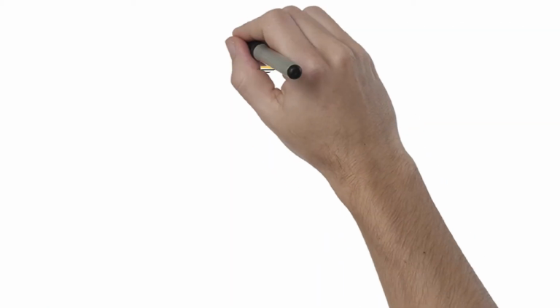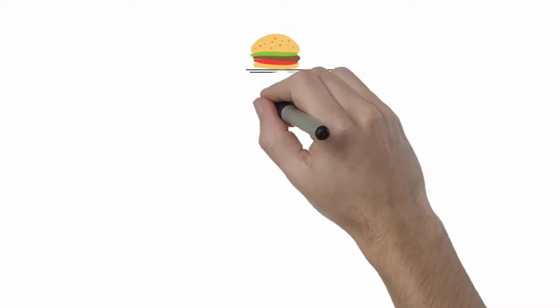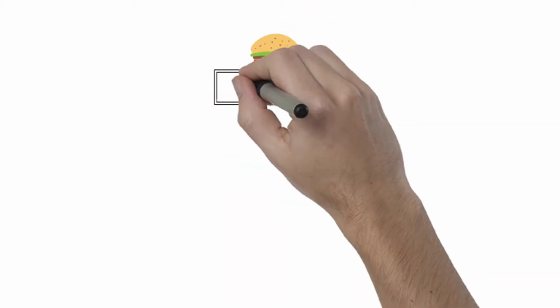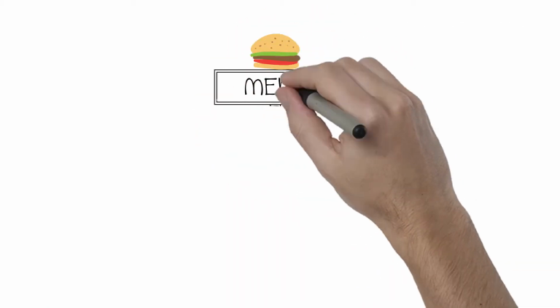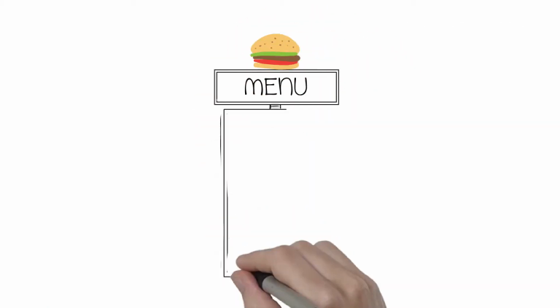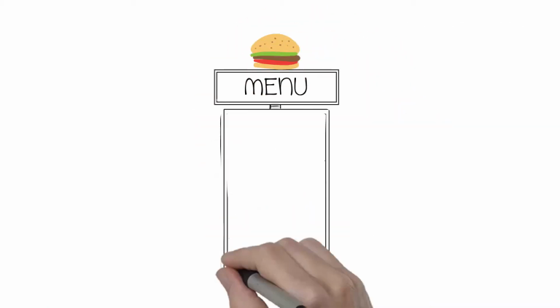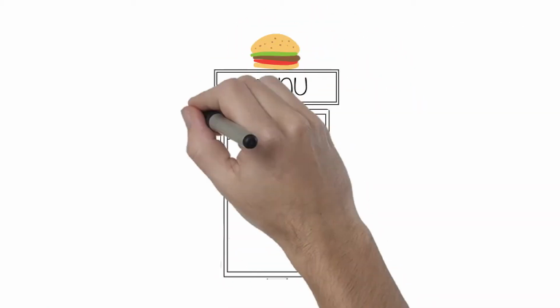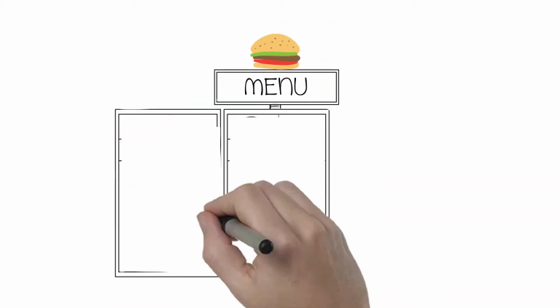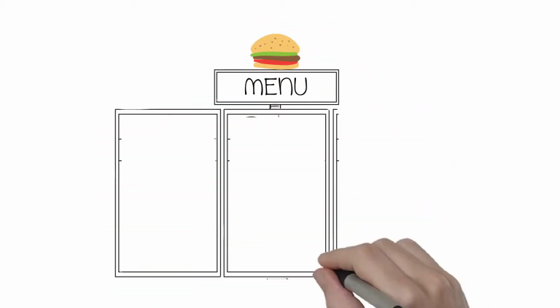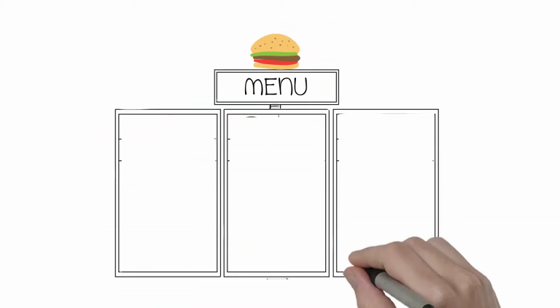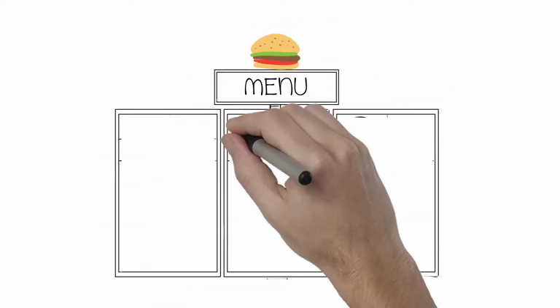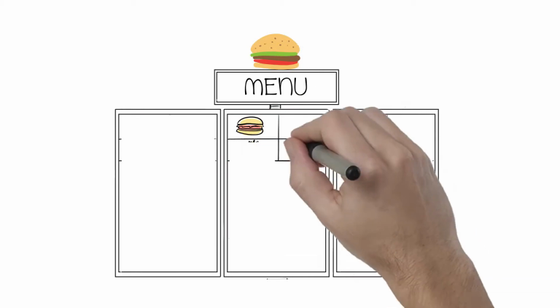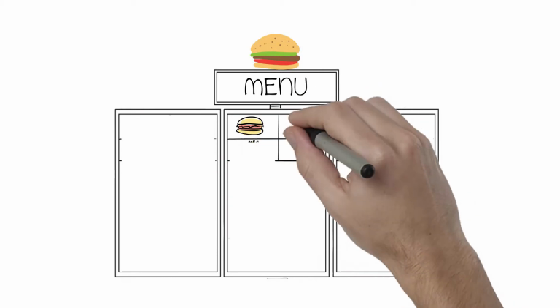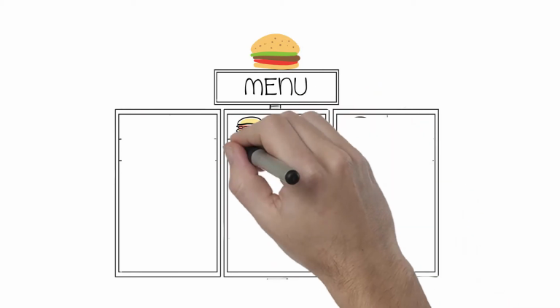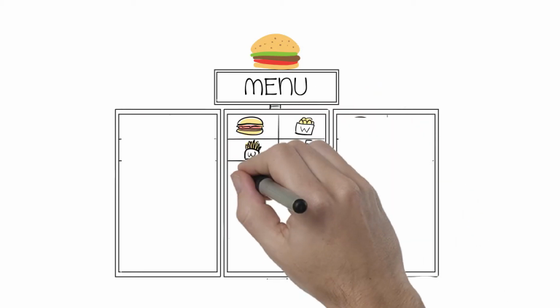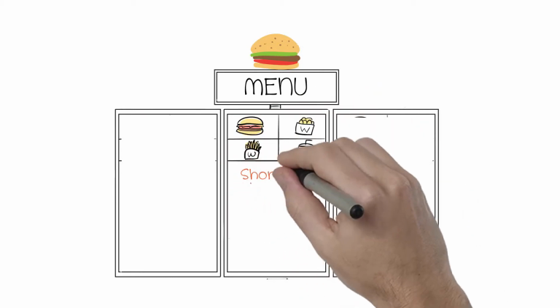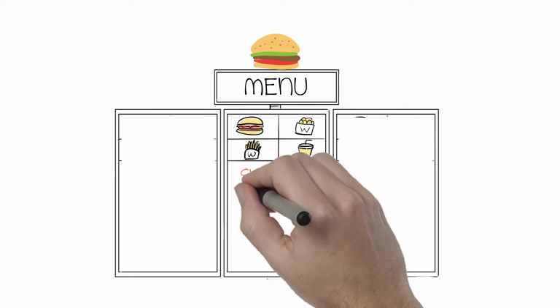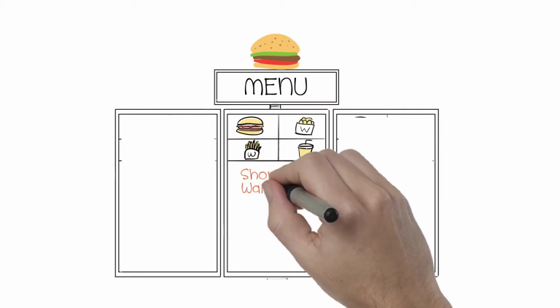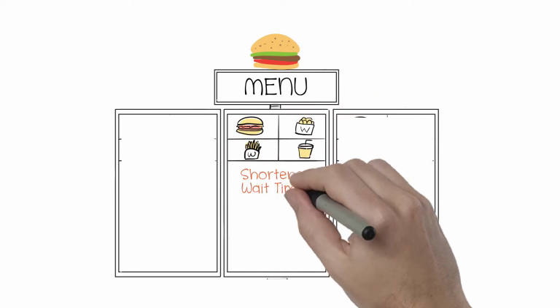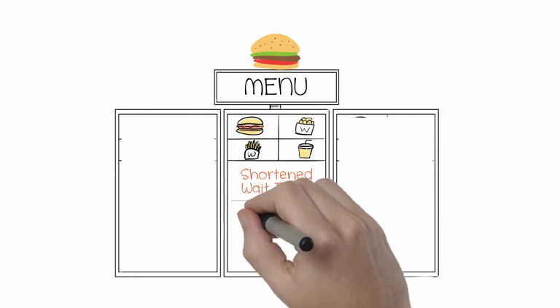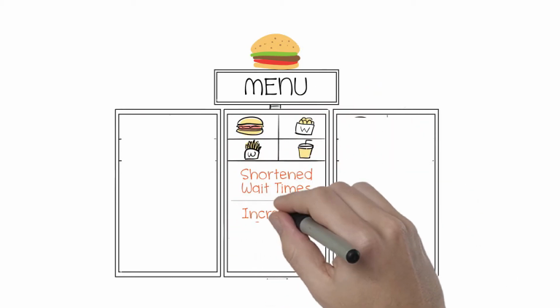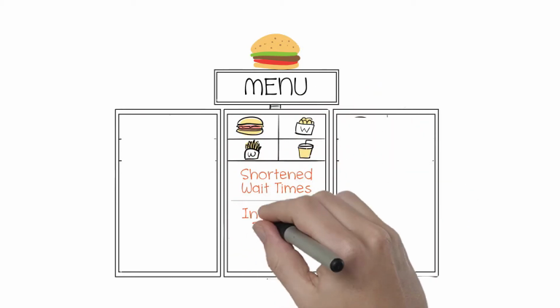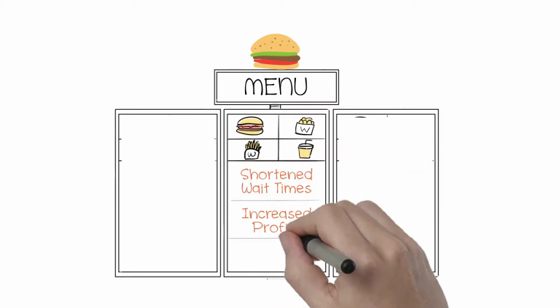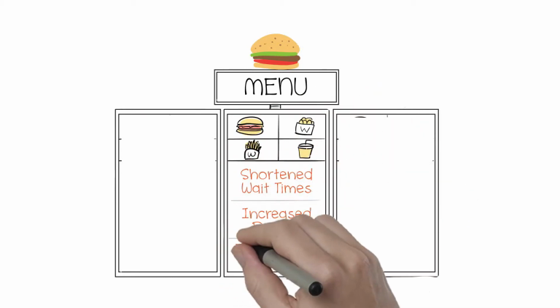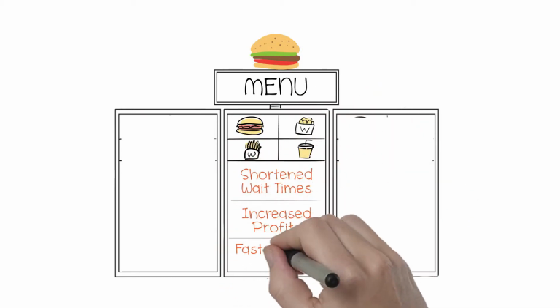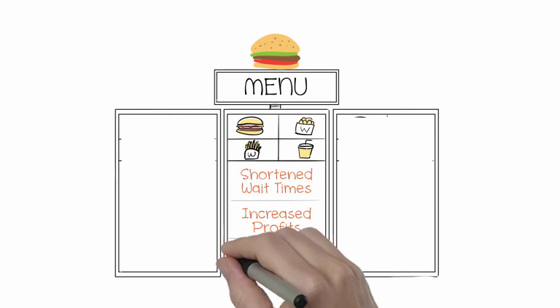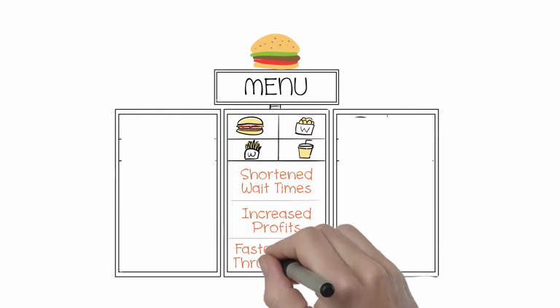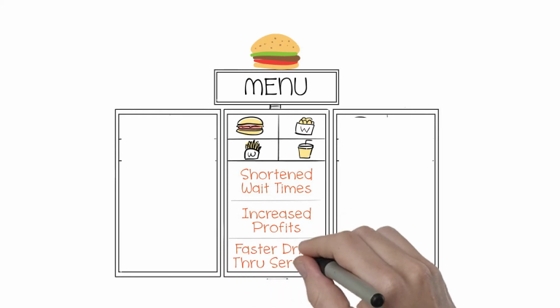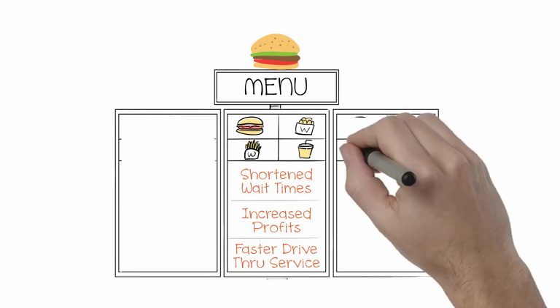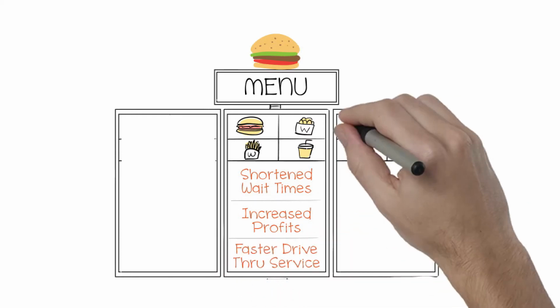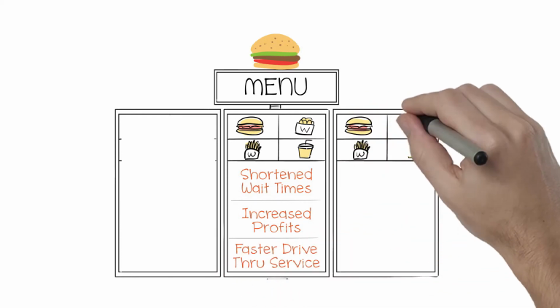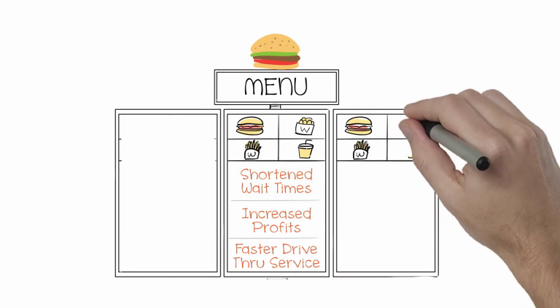Serve more customers, especially during peak times. Generate a payback within six months. Delight customers with faster service and accurate orders. Increase same store sales and profits.